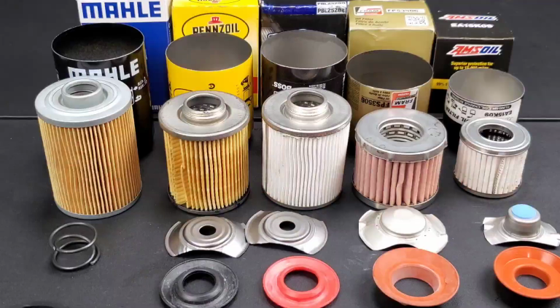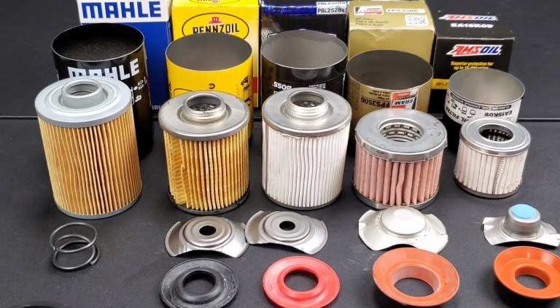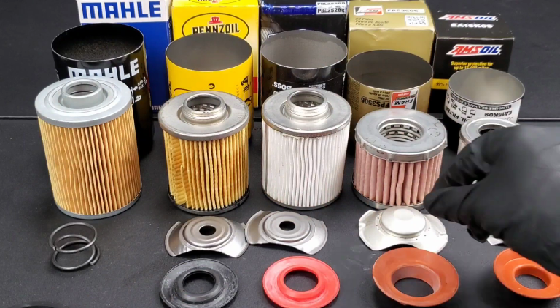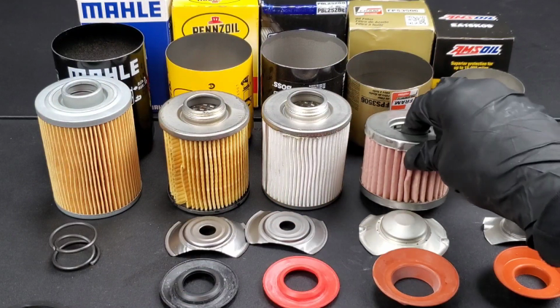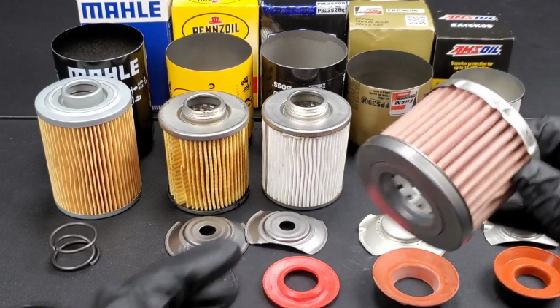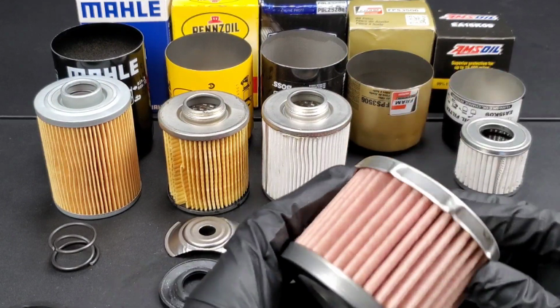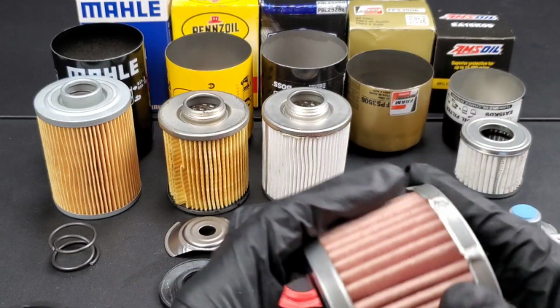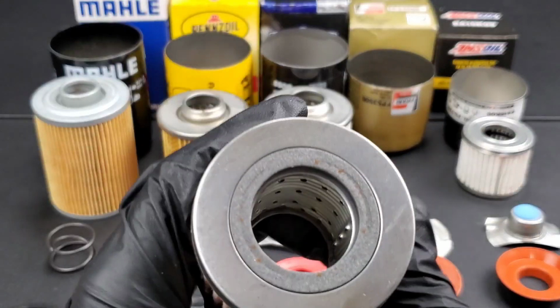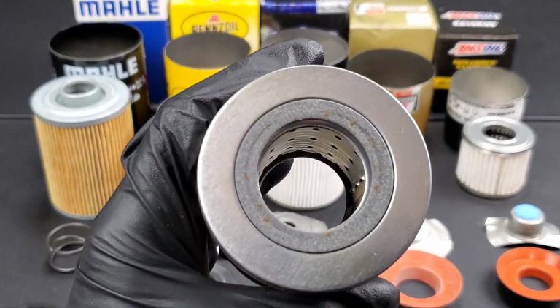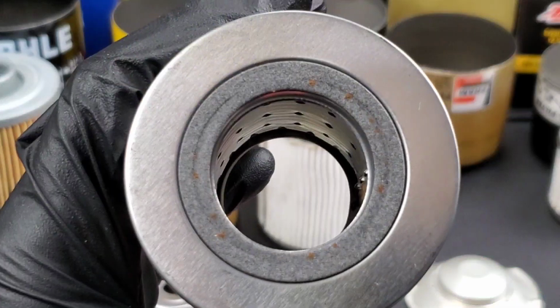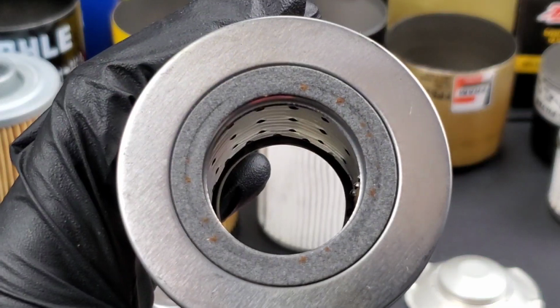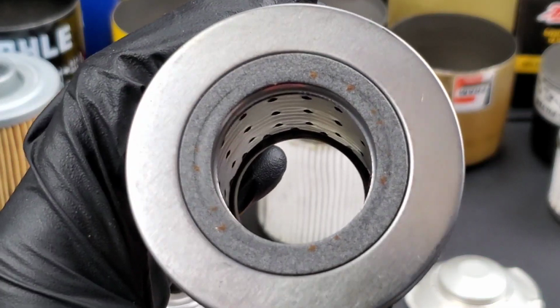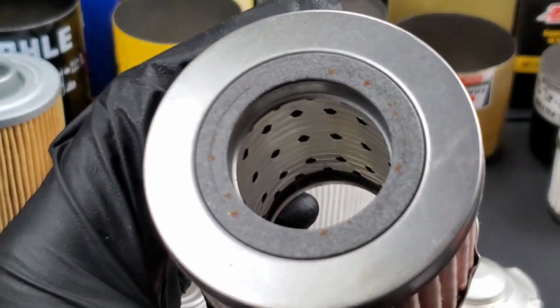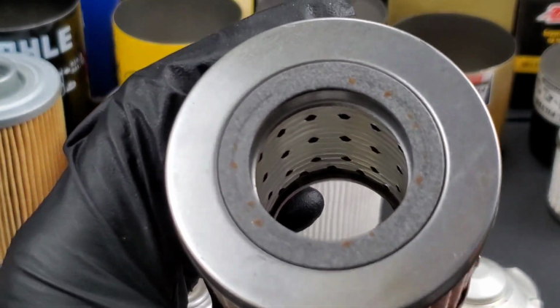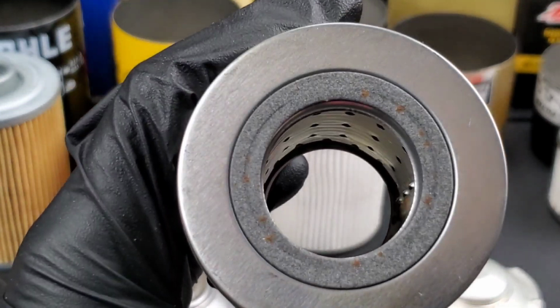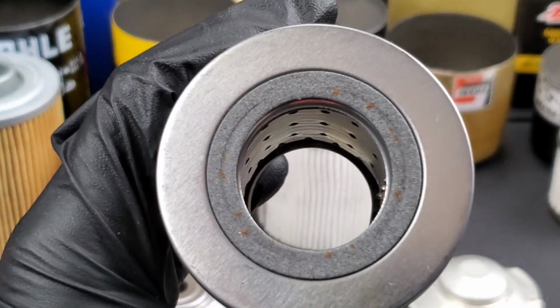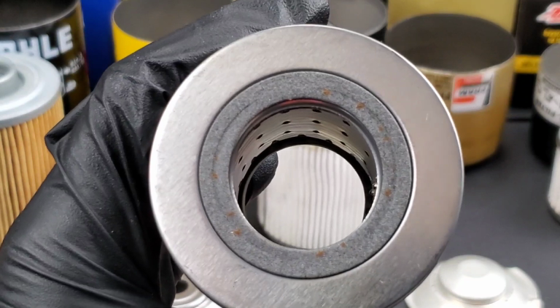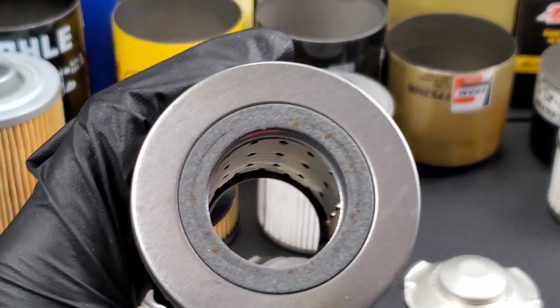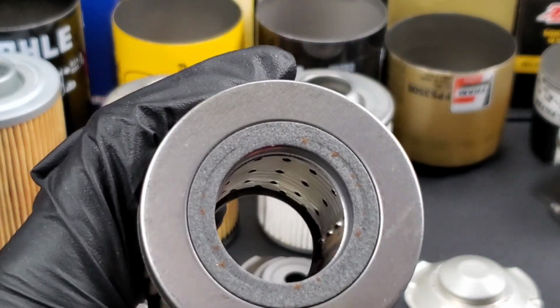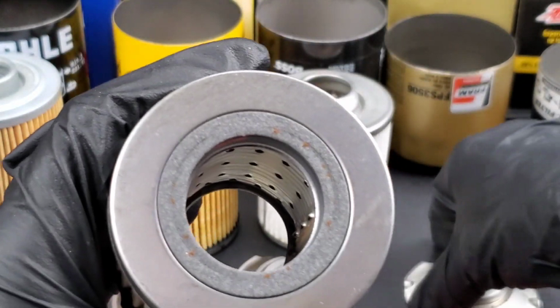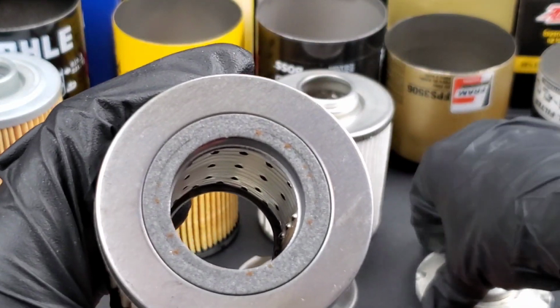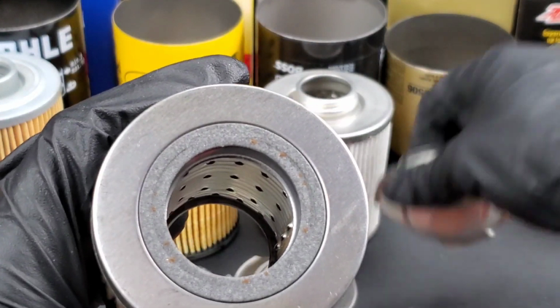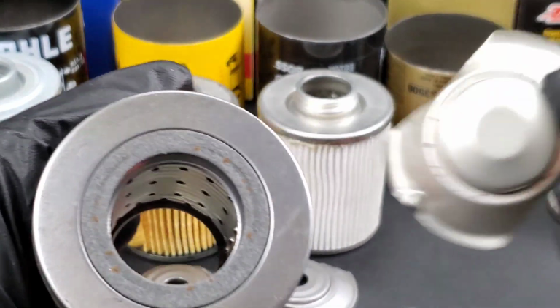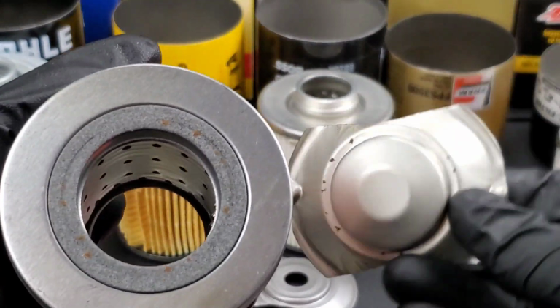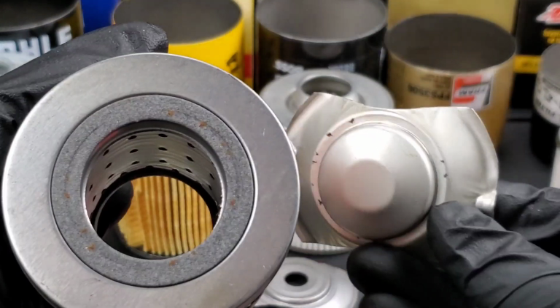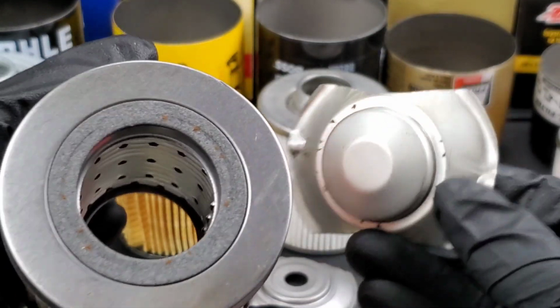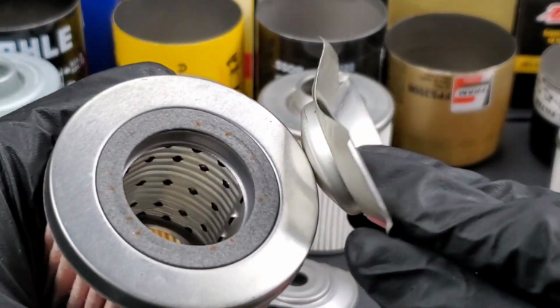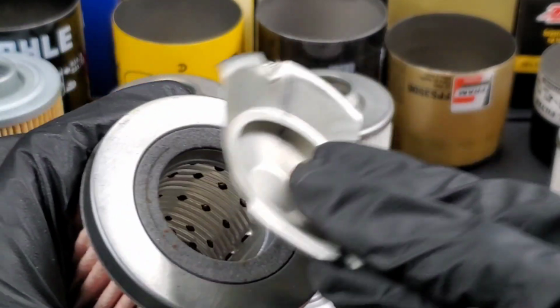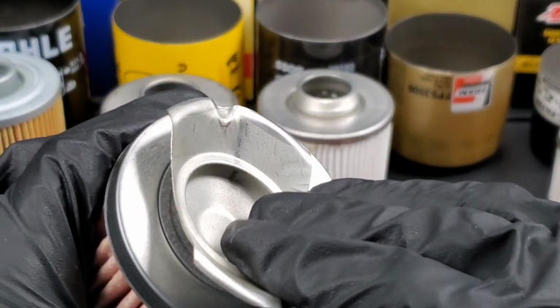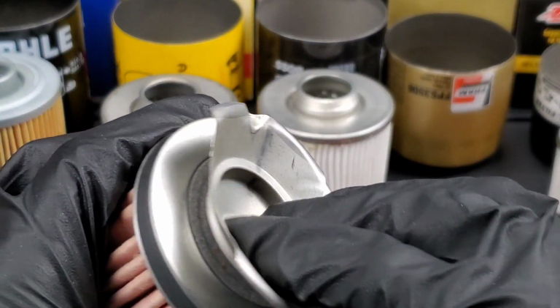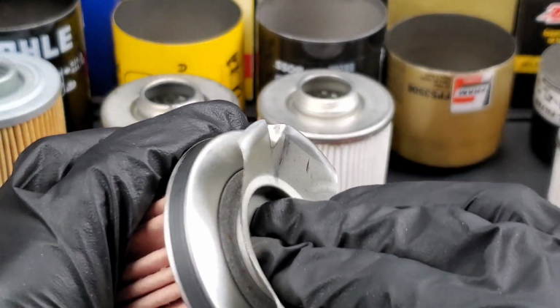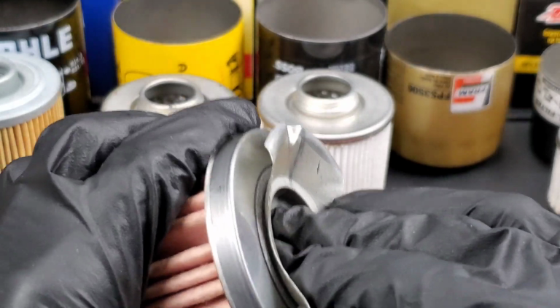Not the greatest construction. You can see the rust on the bottom of this Fram Pro Synthetic filter and how it's built up.